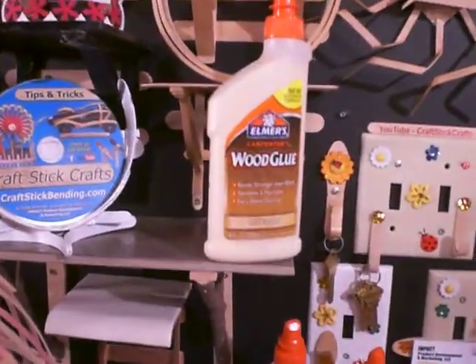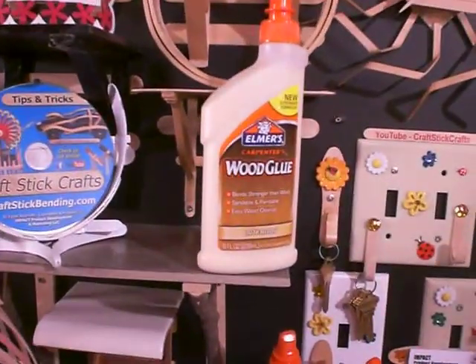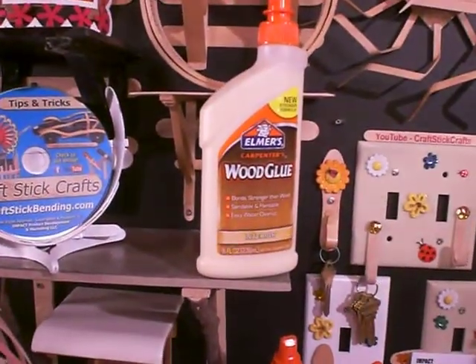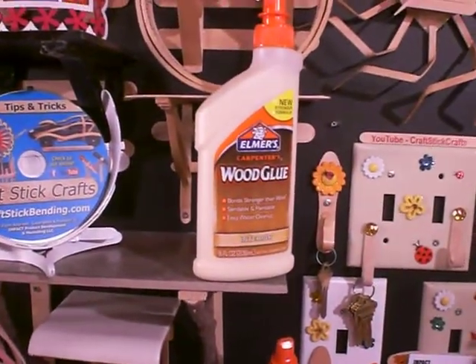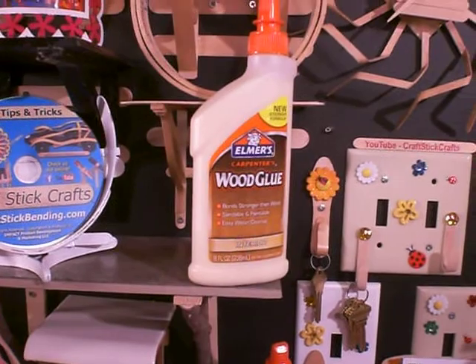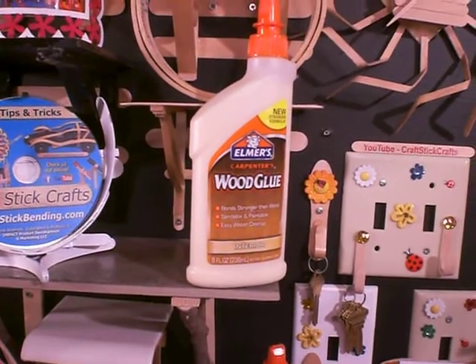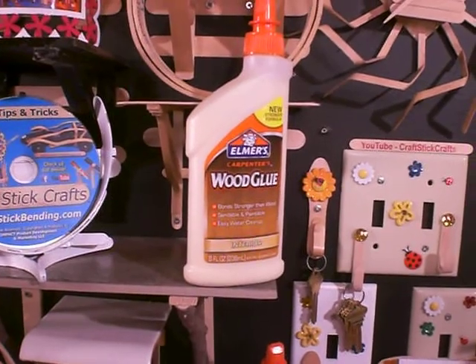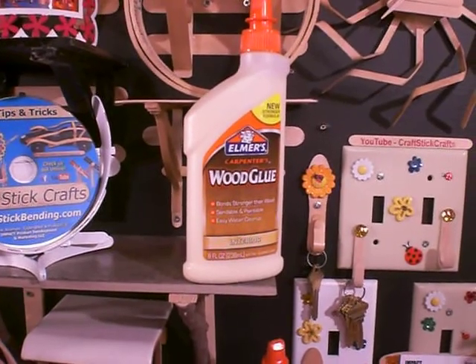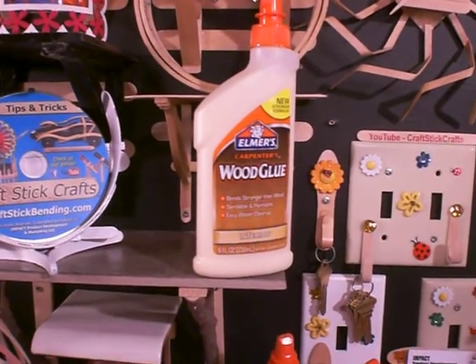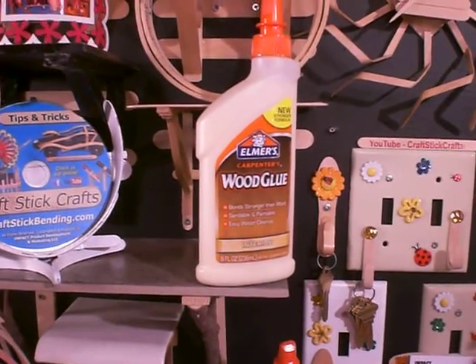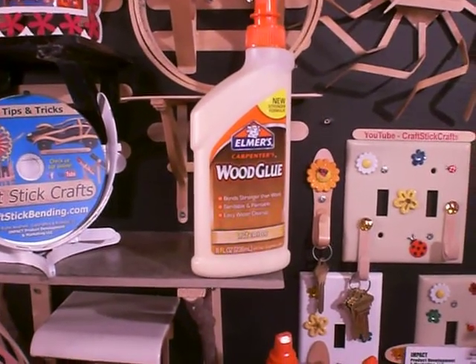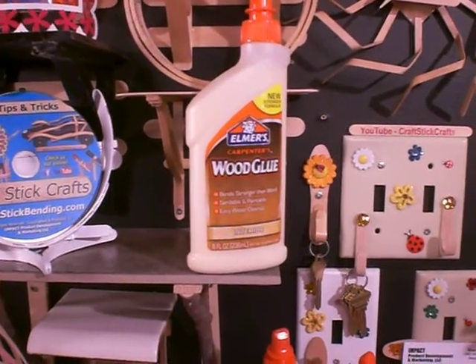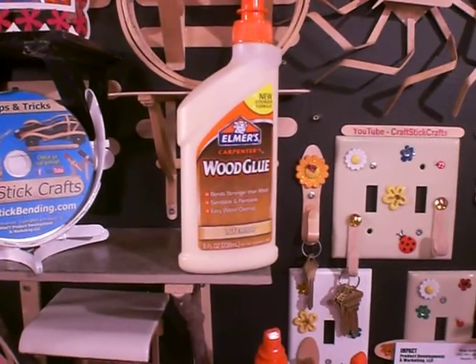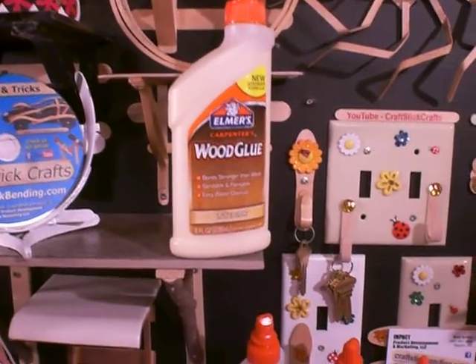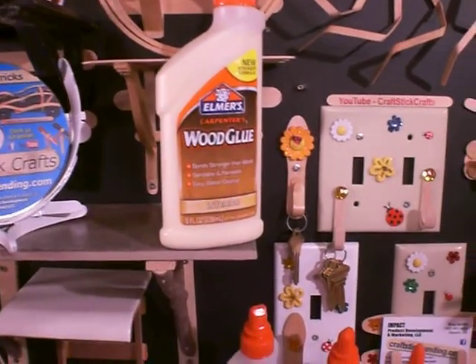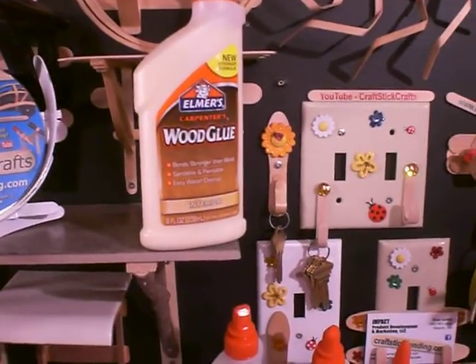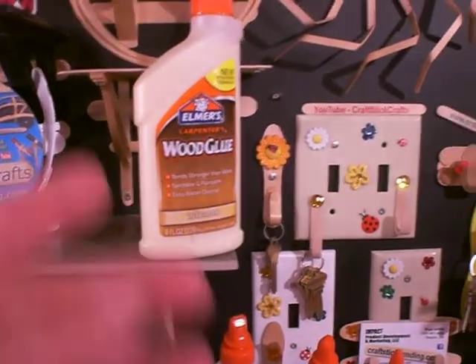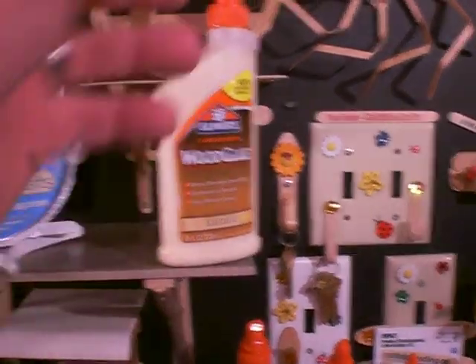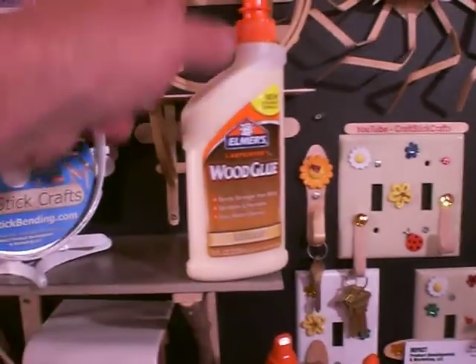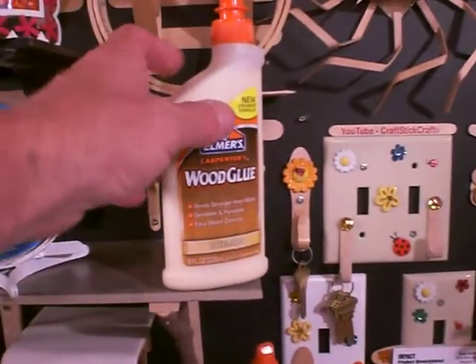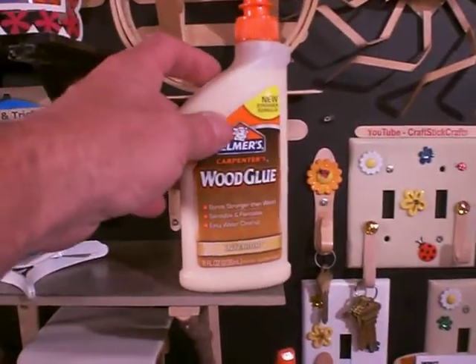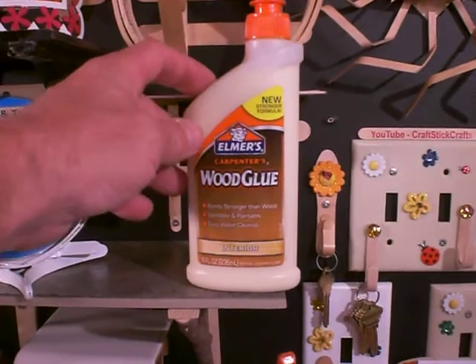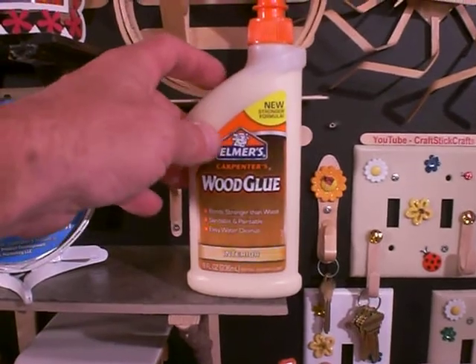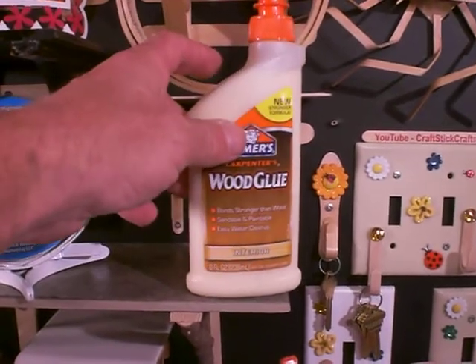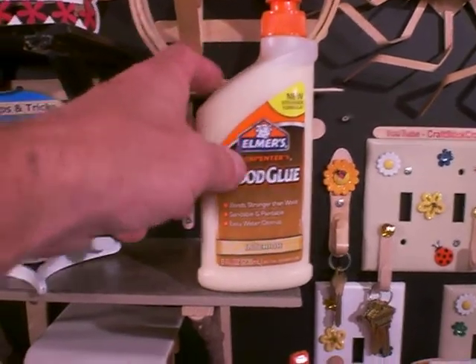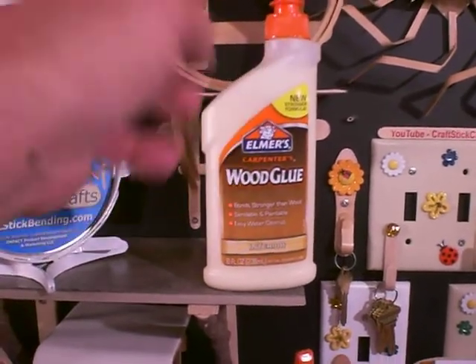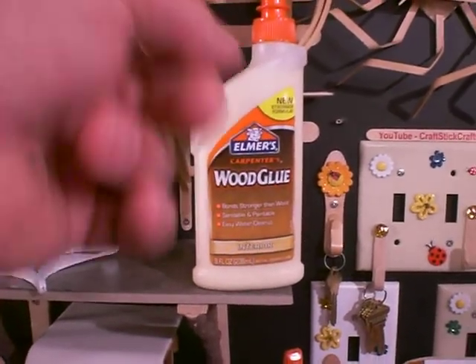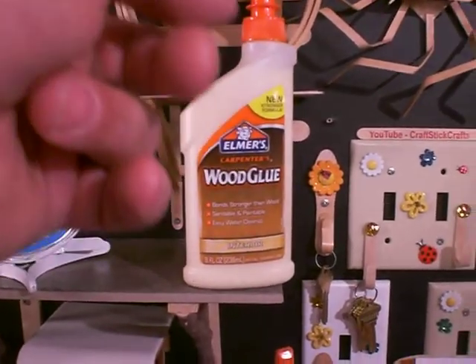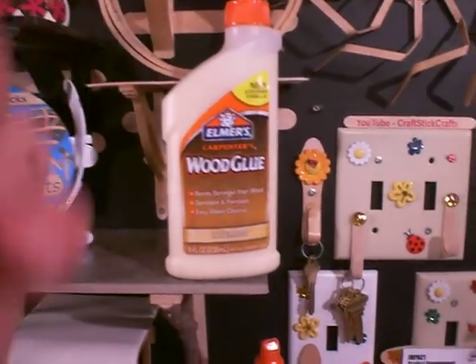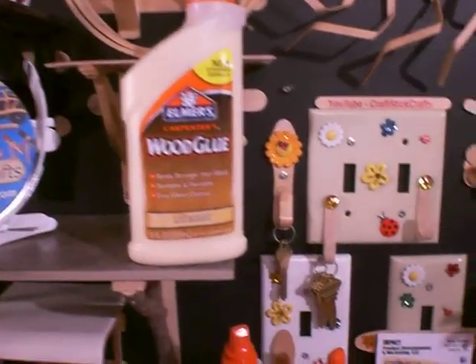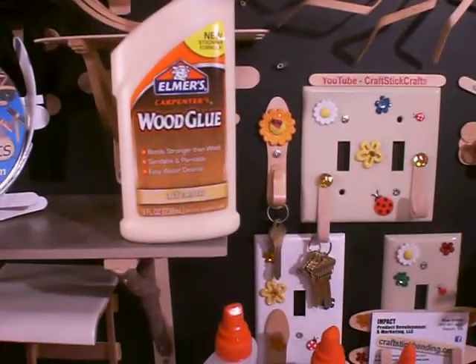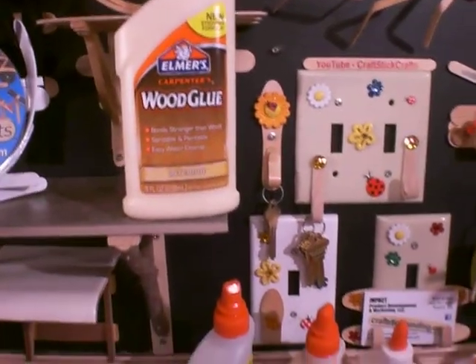So I have a proposal for Elmer's Glue. This is the glue that we've found works the very best. However, there are some issues.